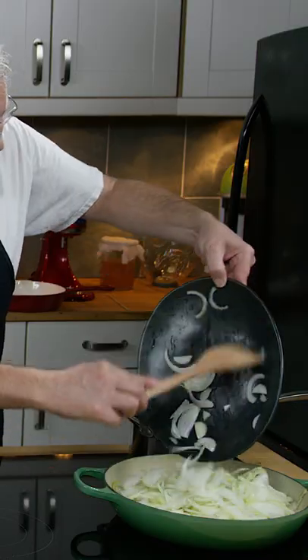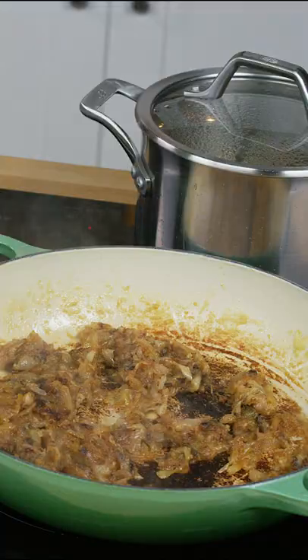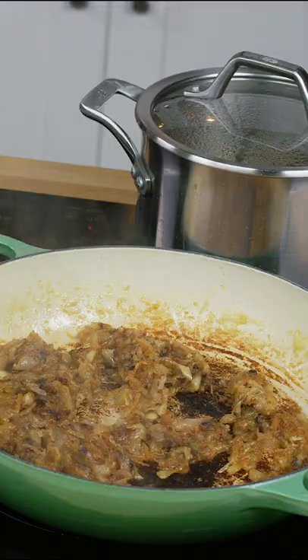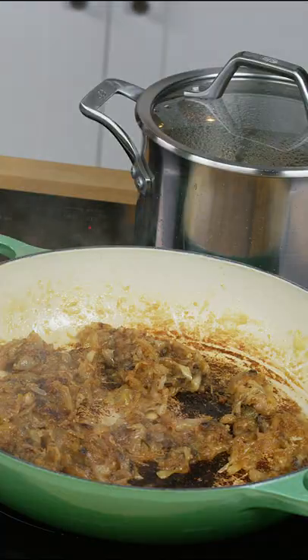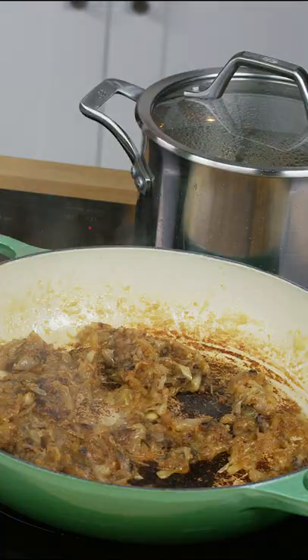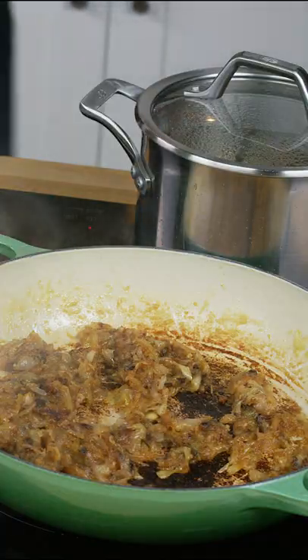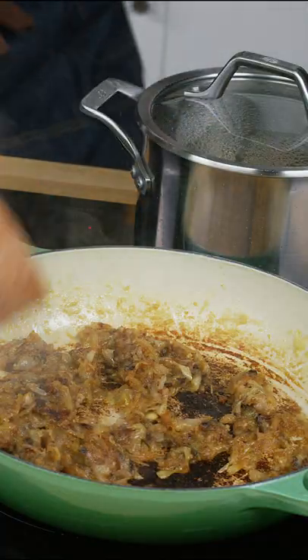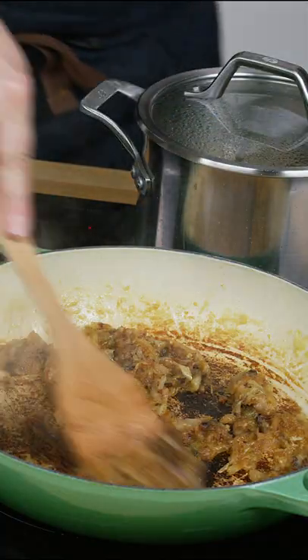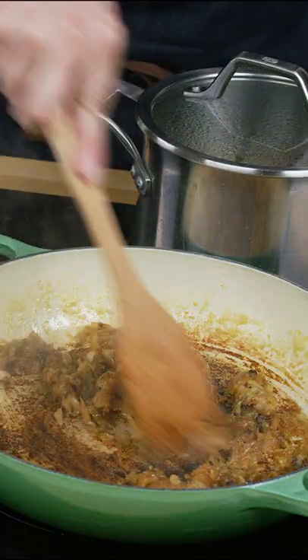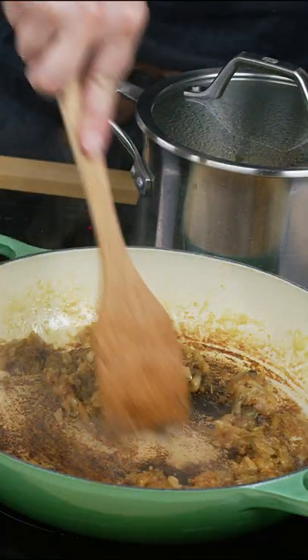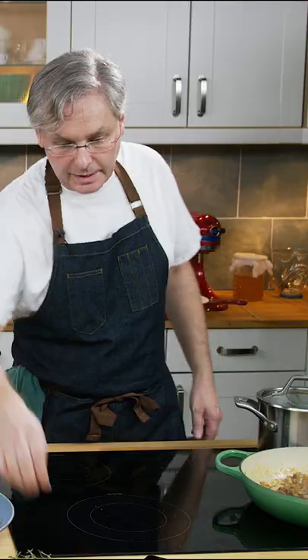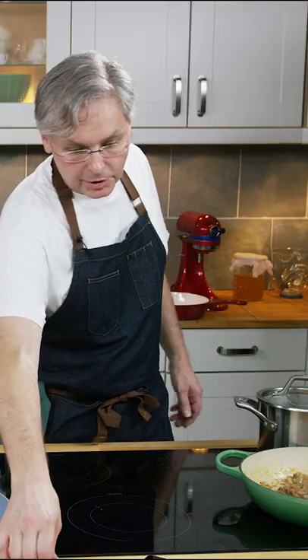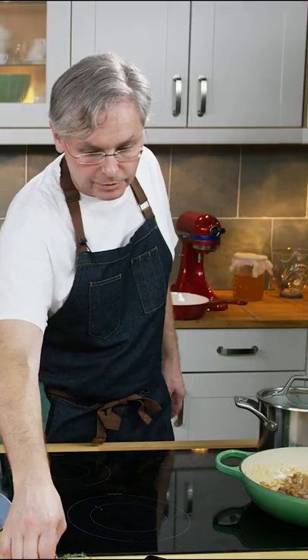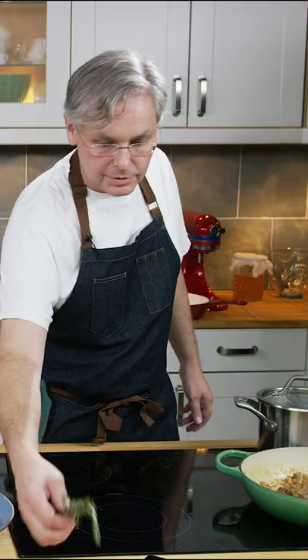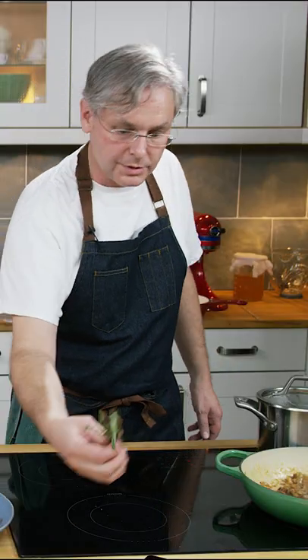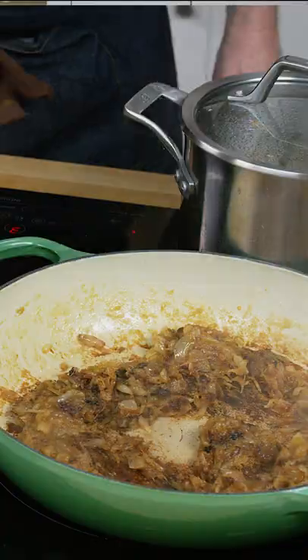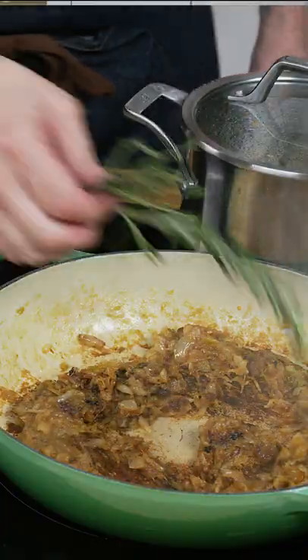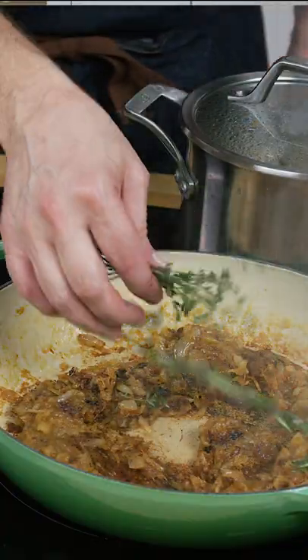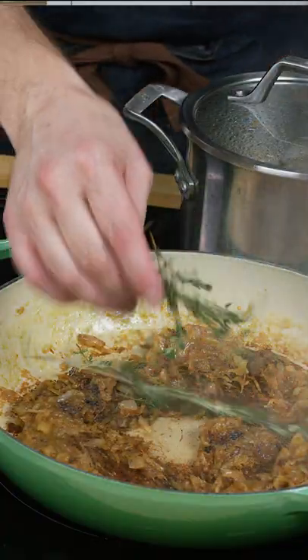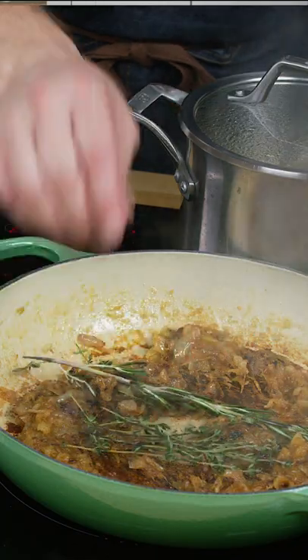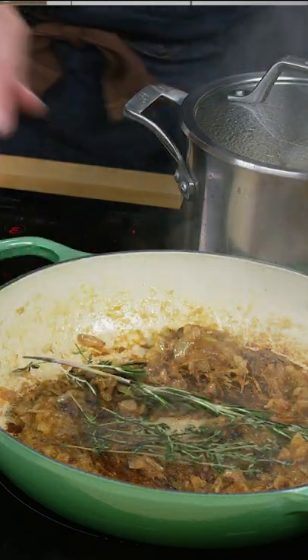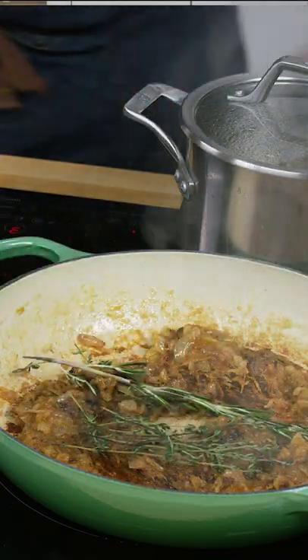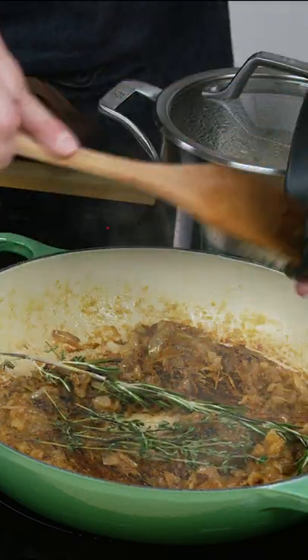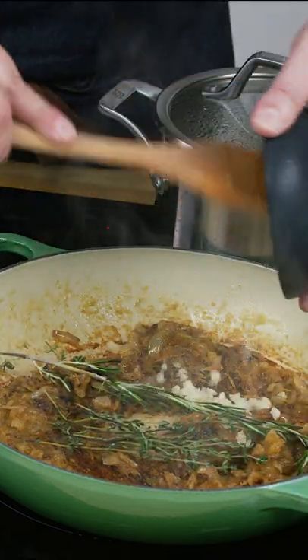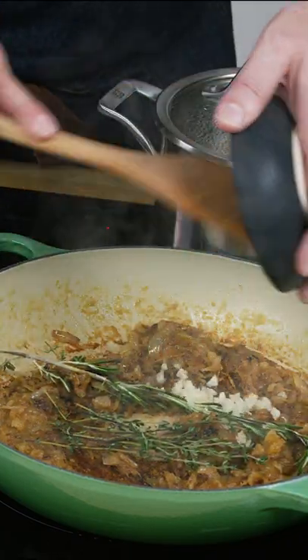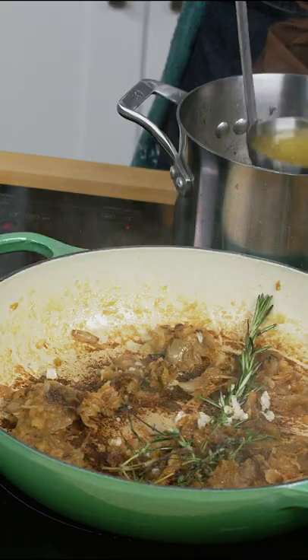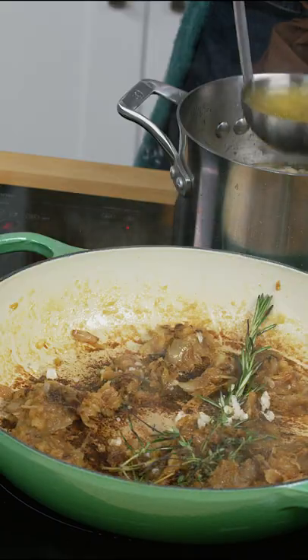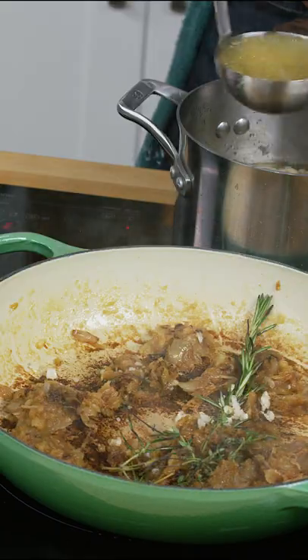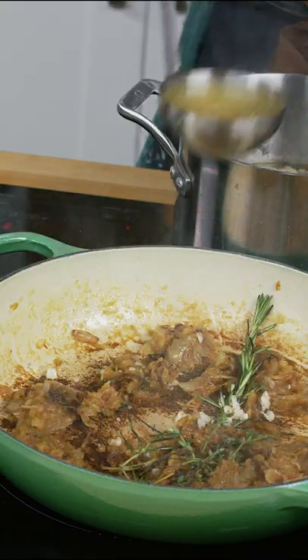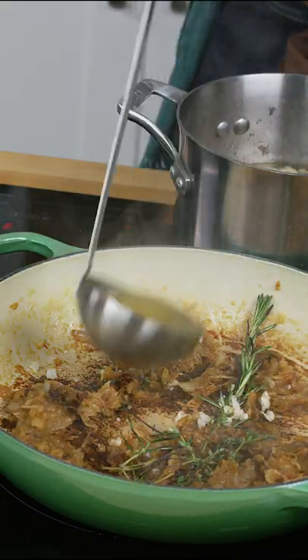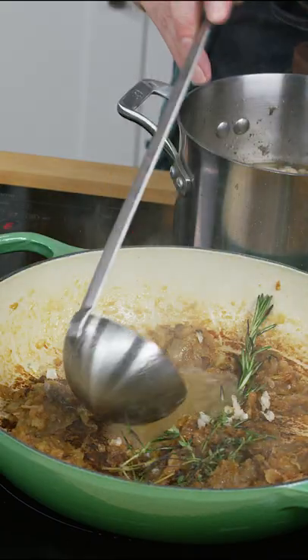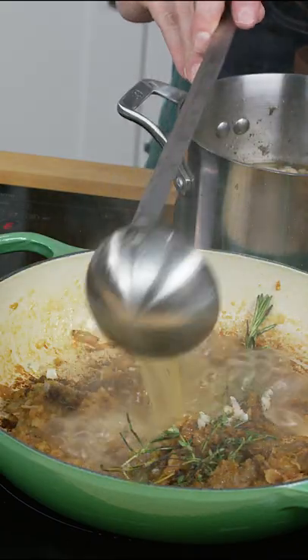That is about an hour to caramelize. In goes some thyme and rosemary, minced garlic, and about a cup of the chicken stock.